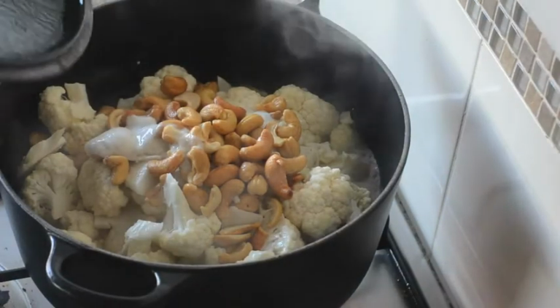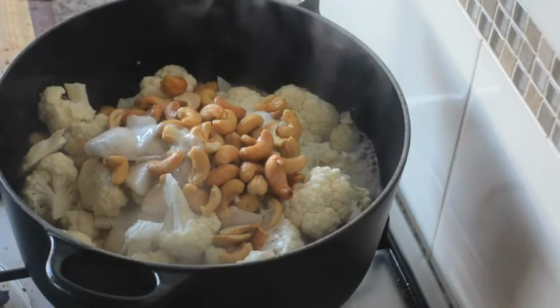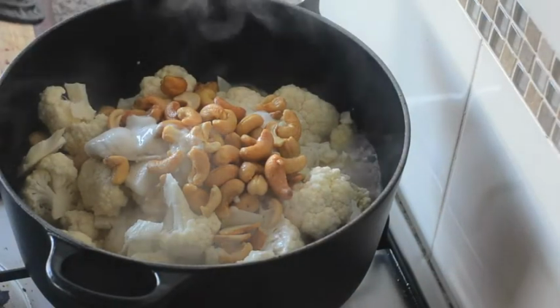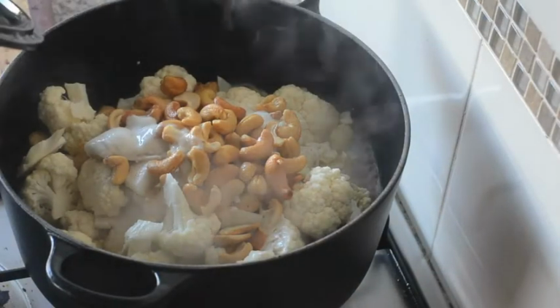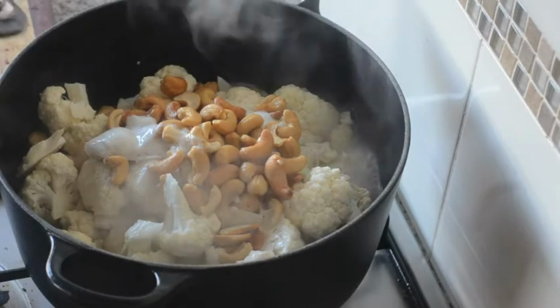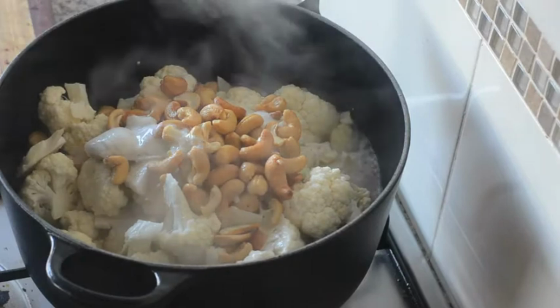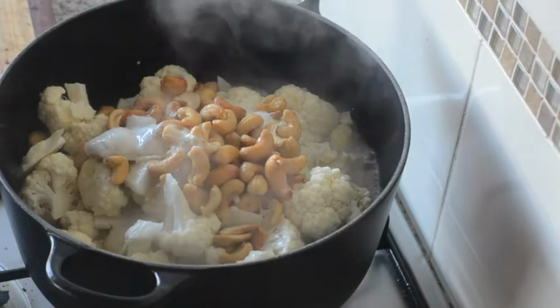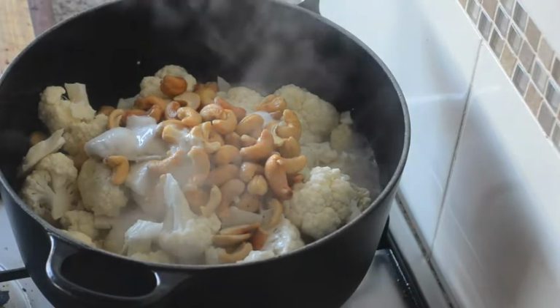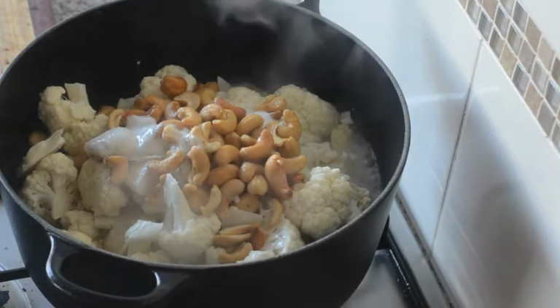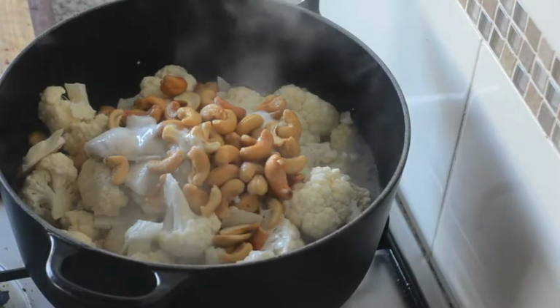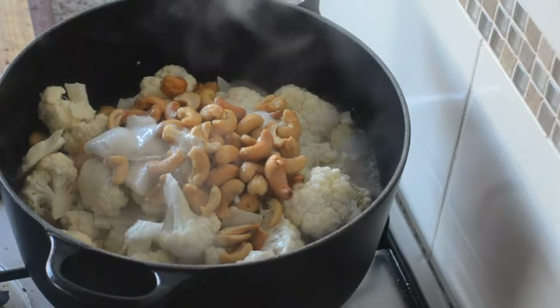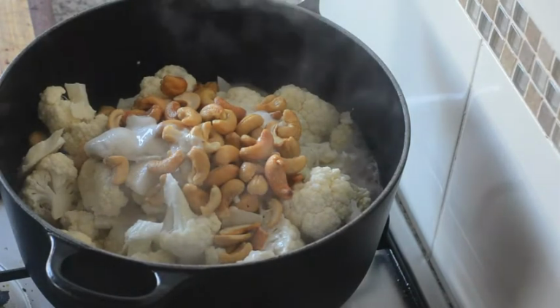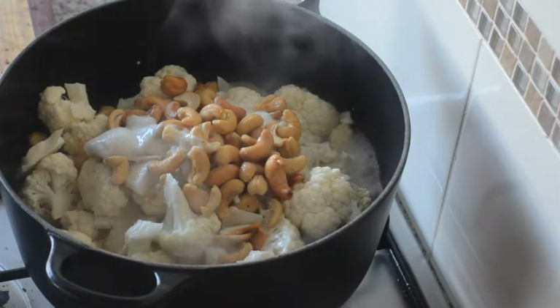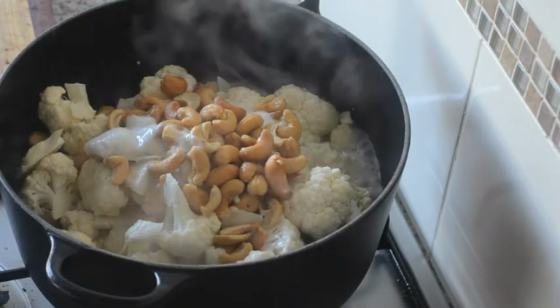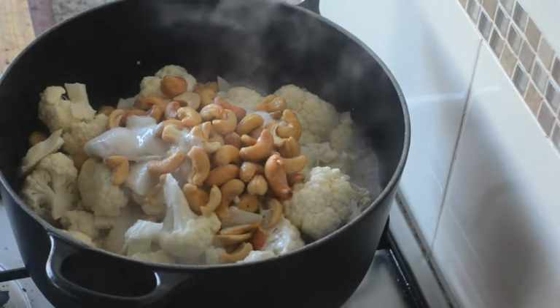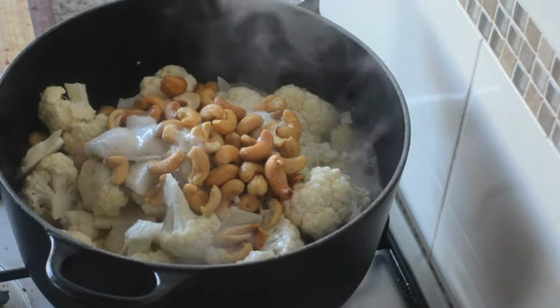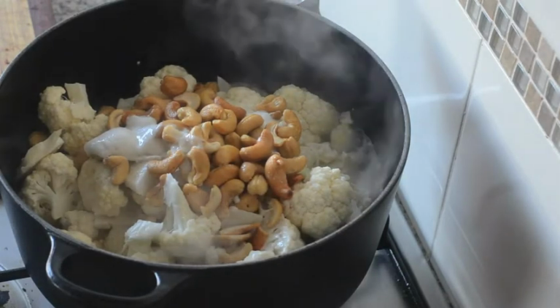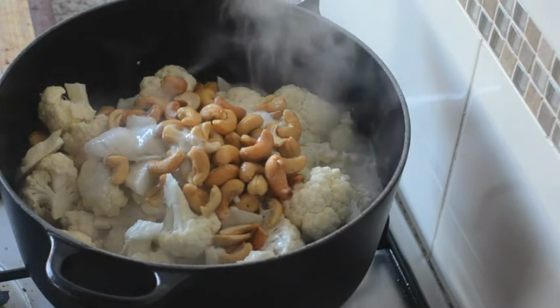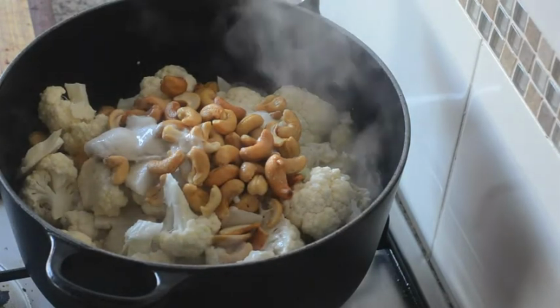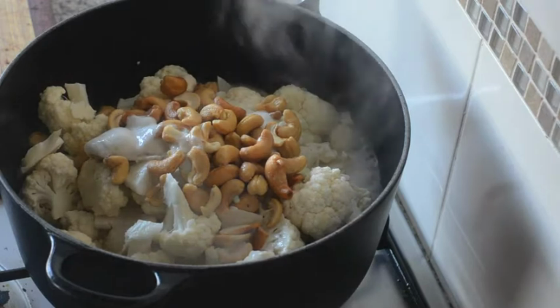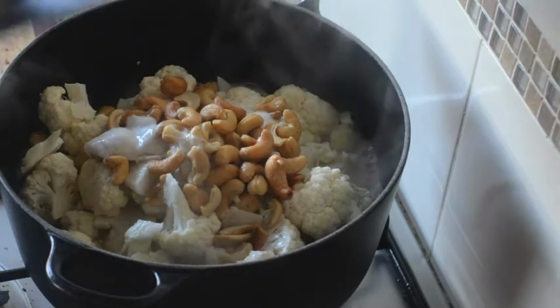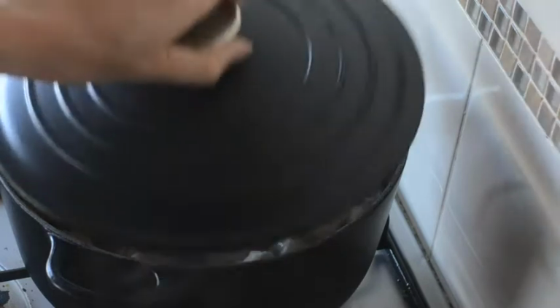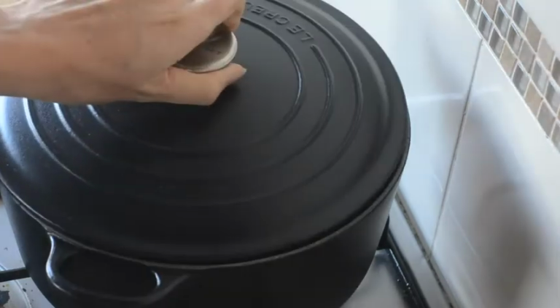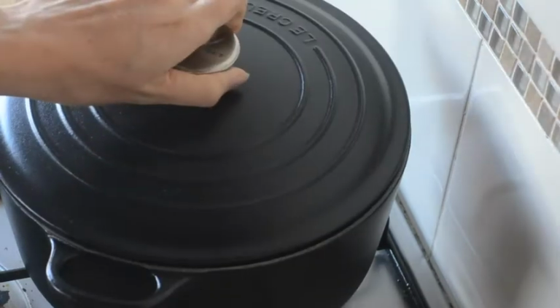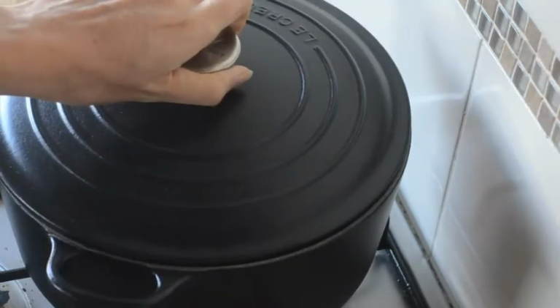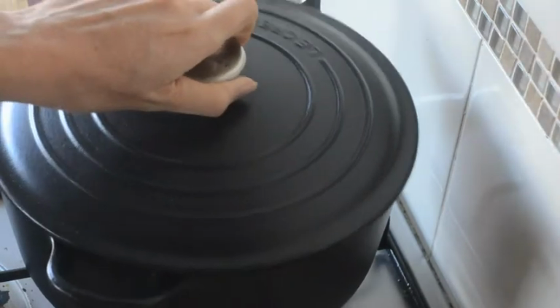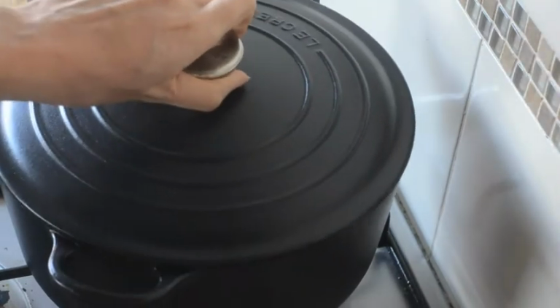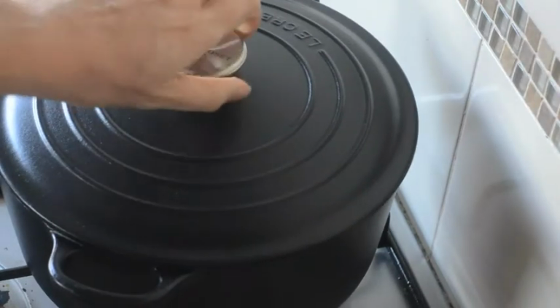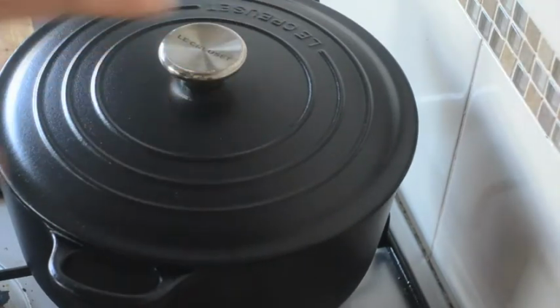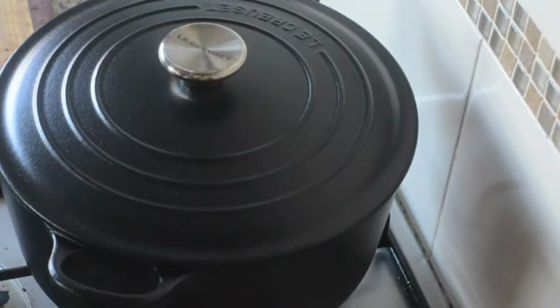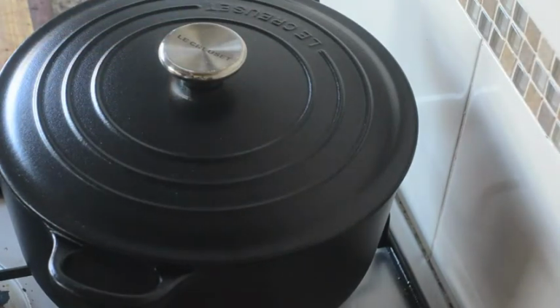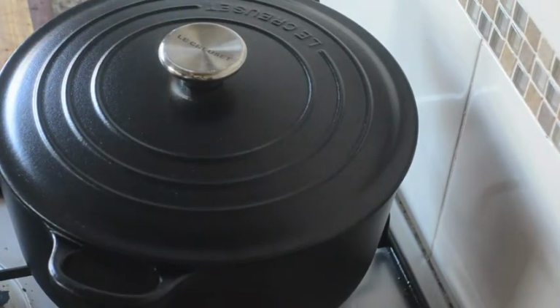The coconut milk has started to boil, so I'm going to turn the heat down to medium. I'll leave the lid on and simmer until the cauliflower is soft — that'll take about 20 minutes.